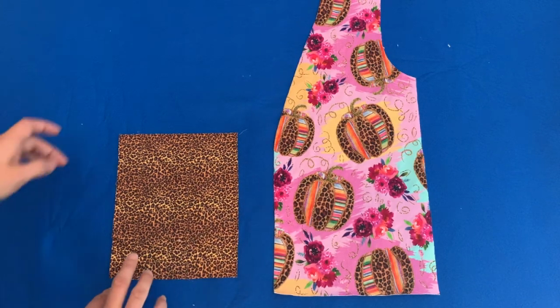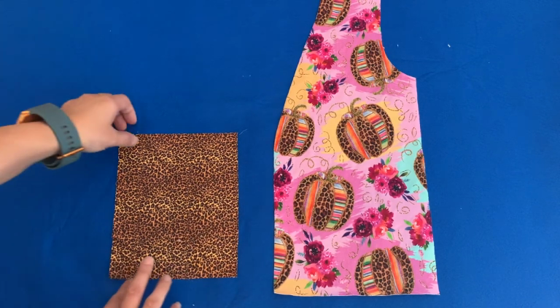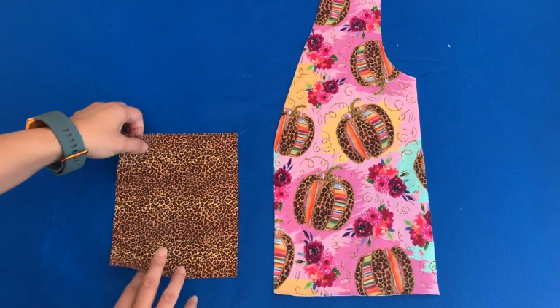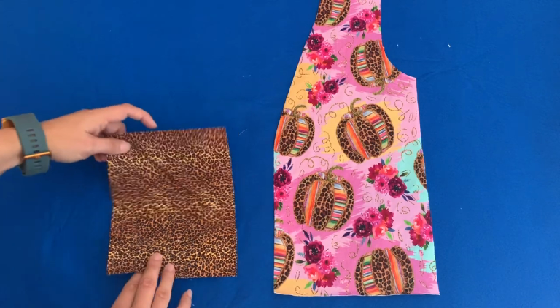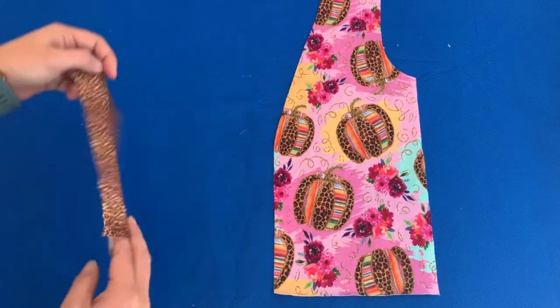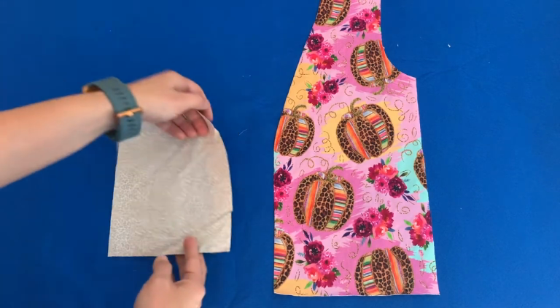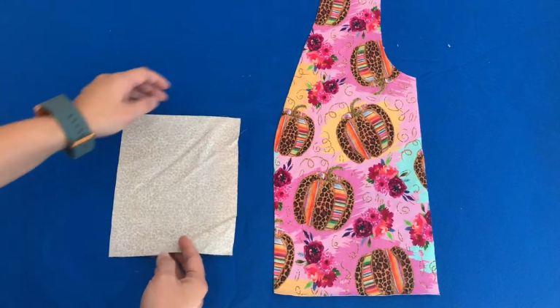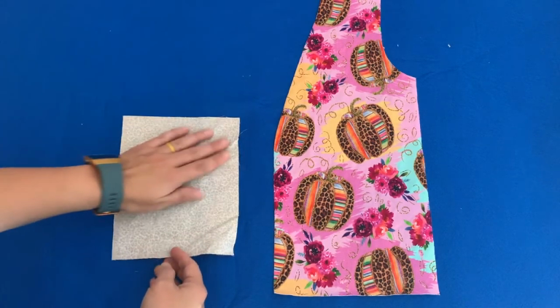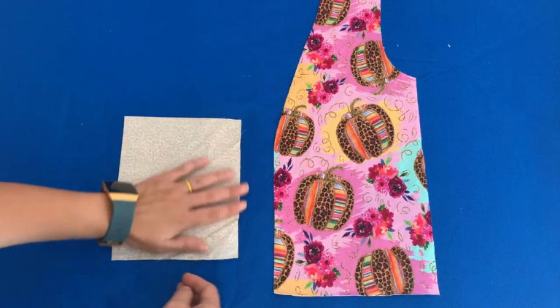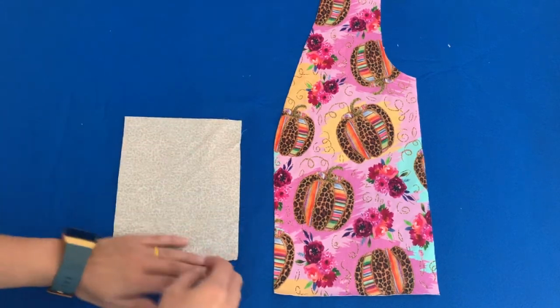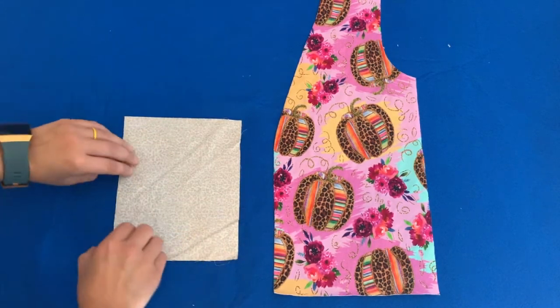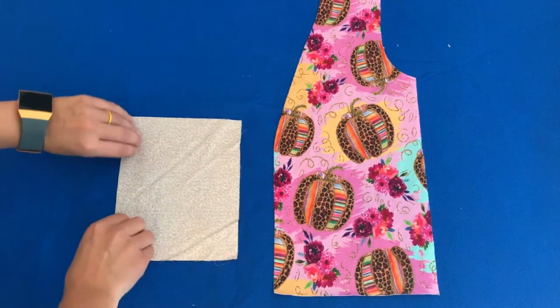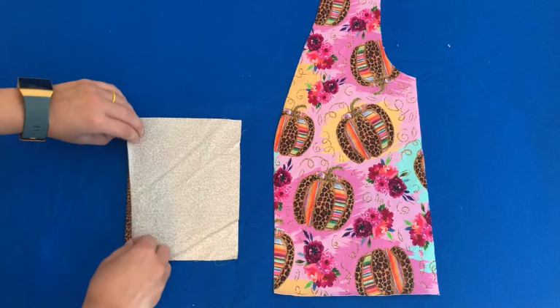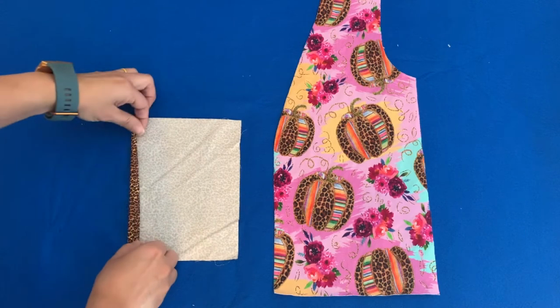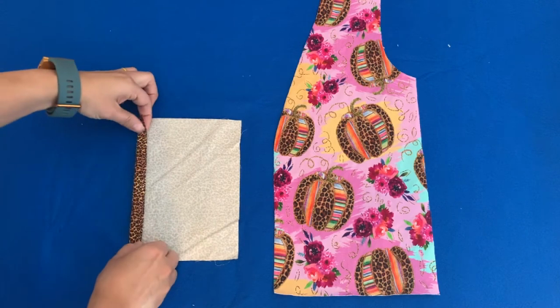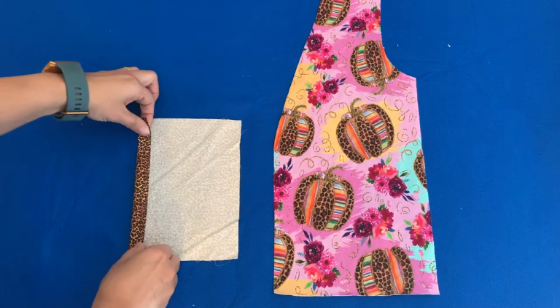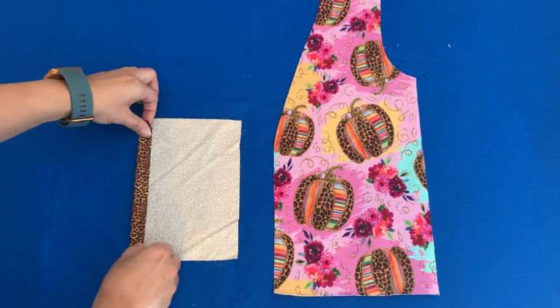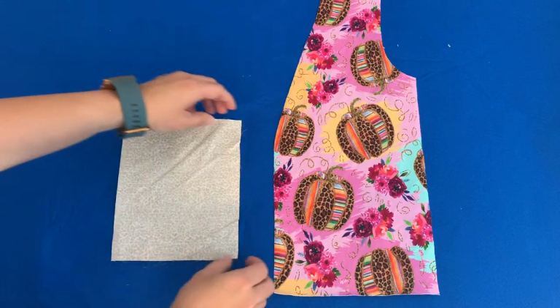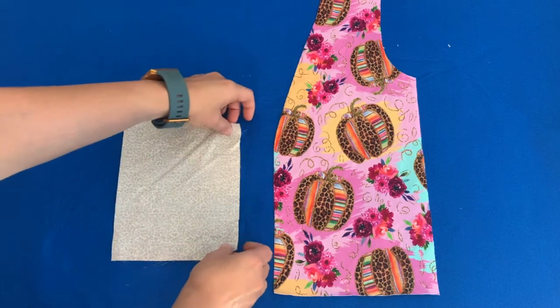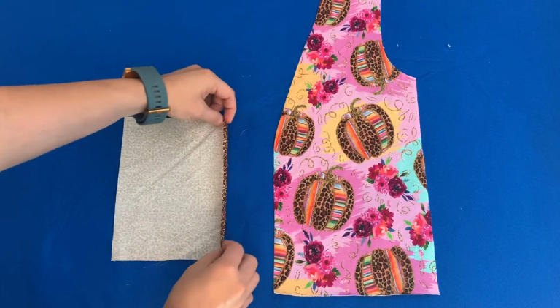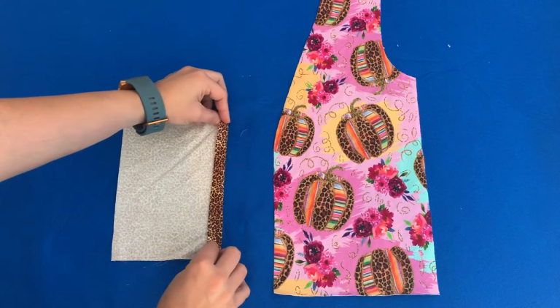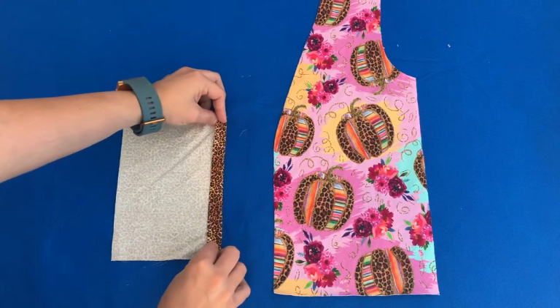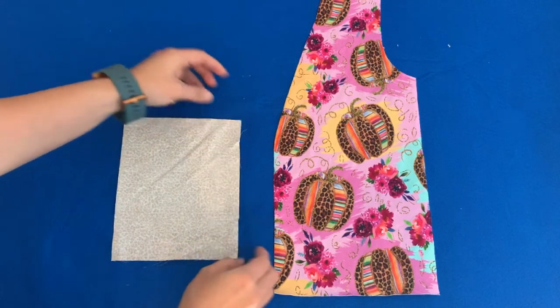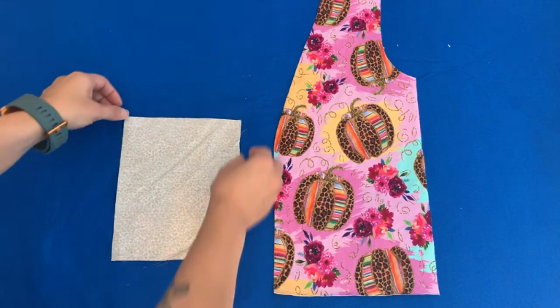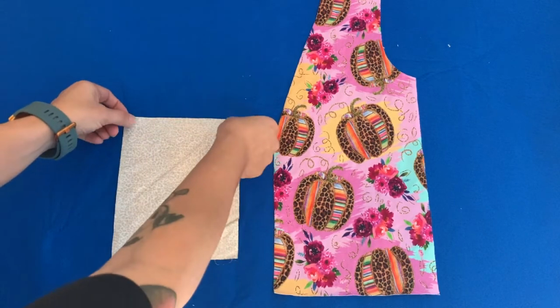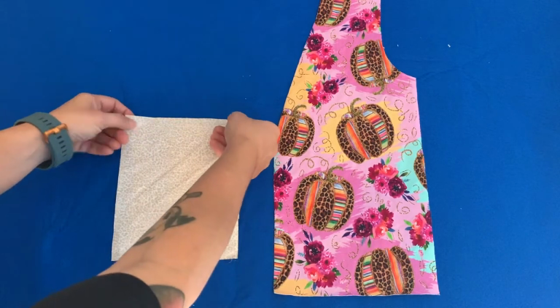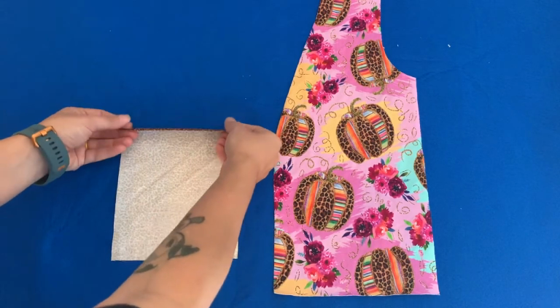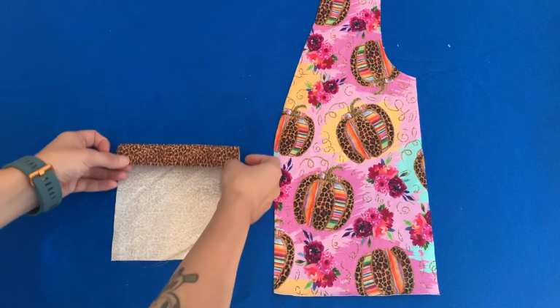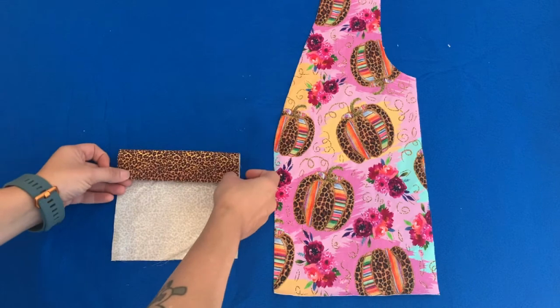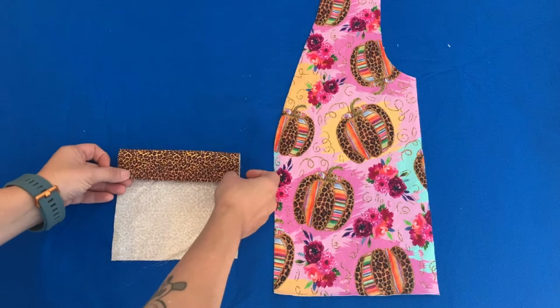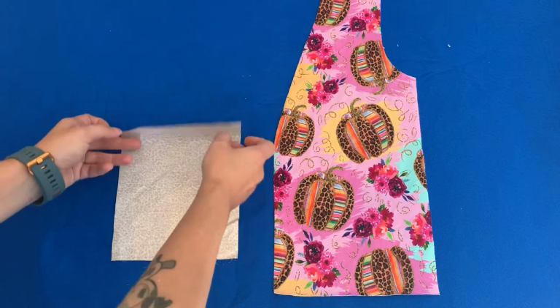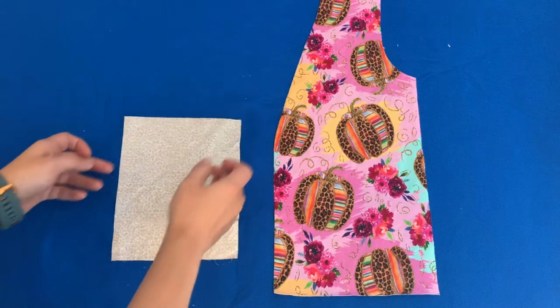The first thing we're going to do is press the sides in three quarters of an inch, and then press the top of the pocket down two inches.